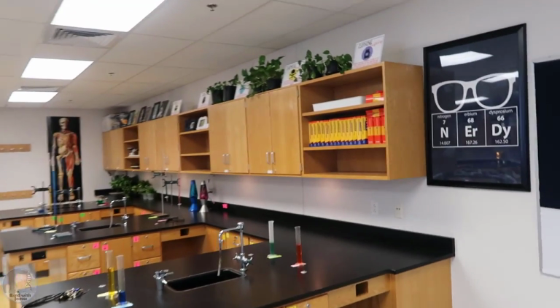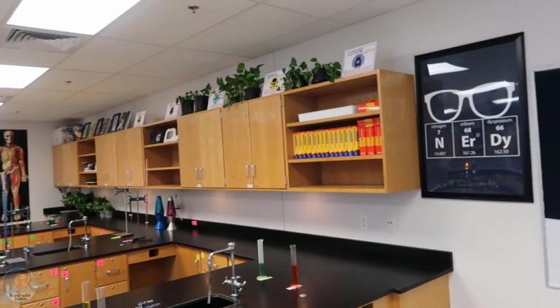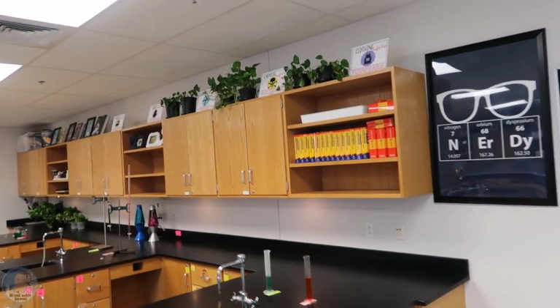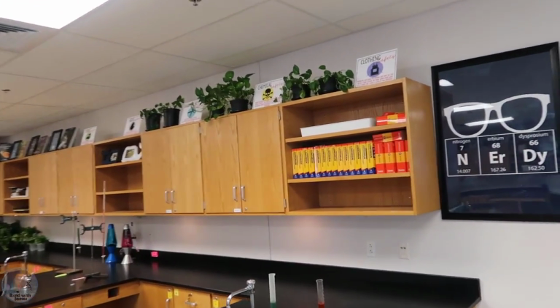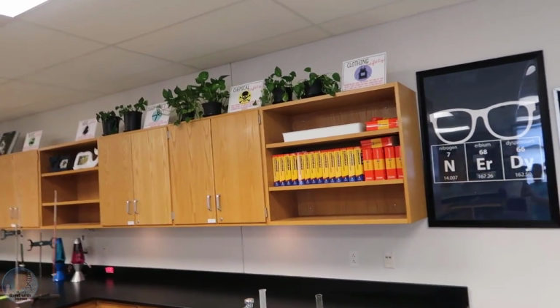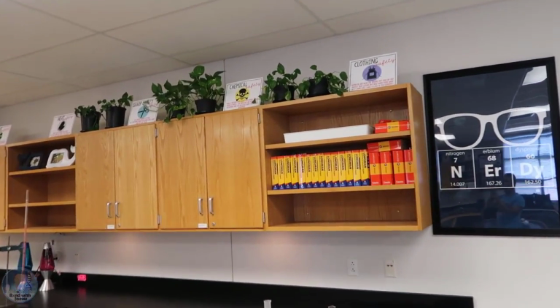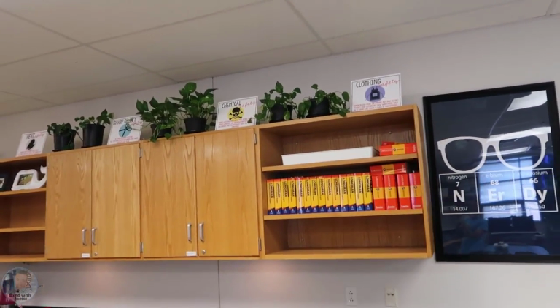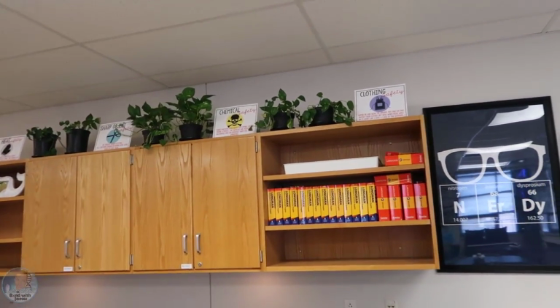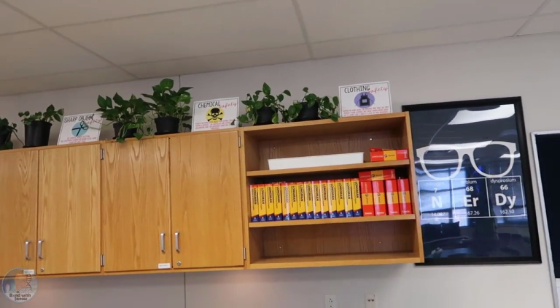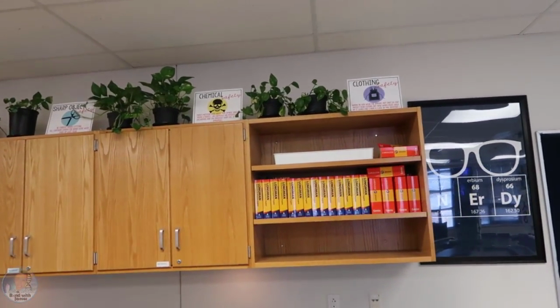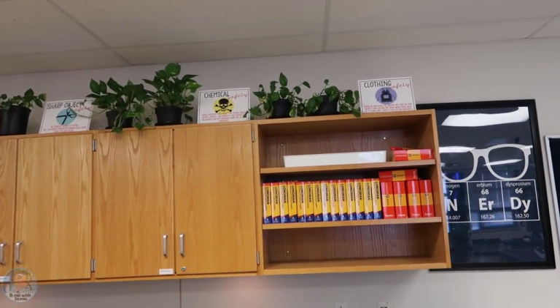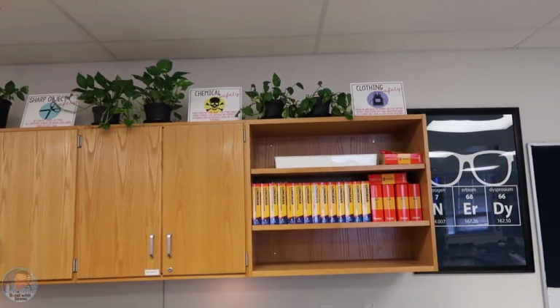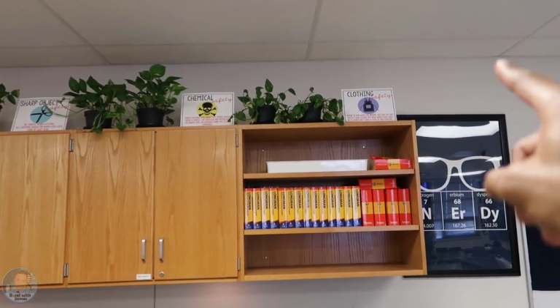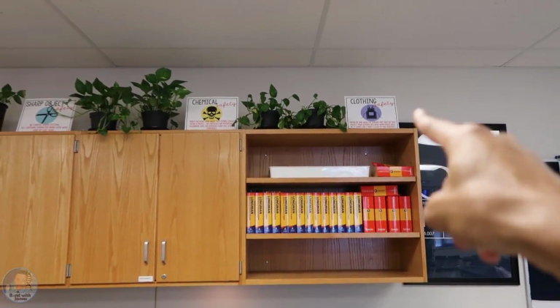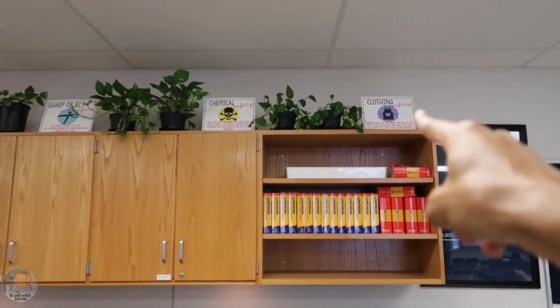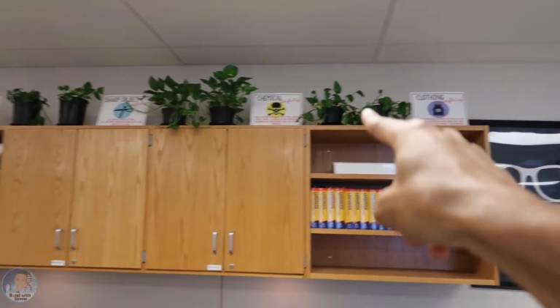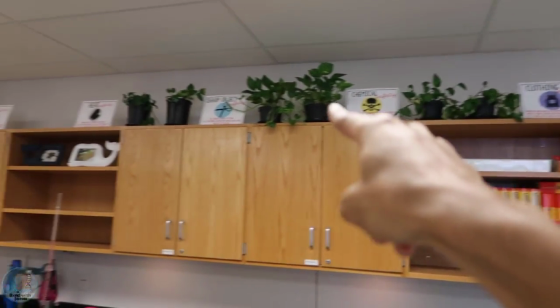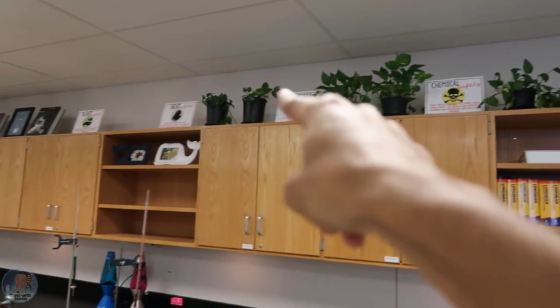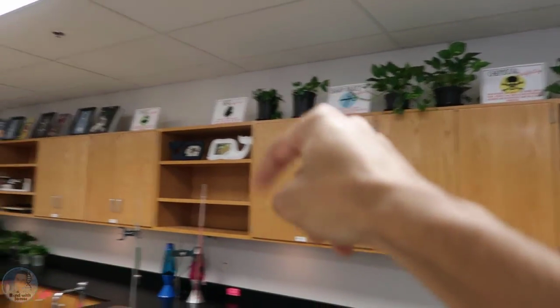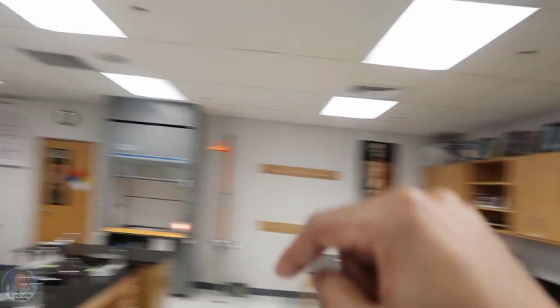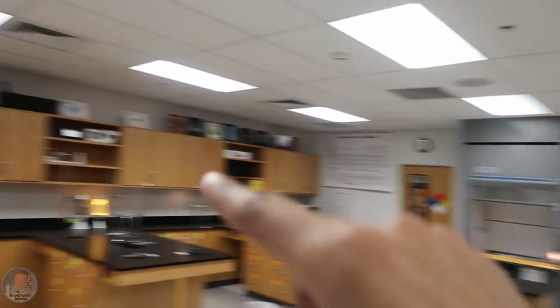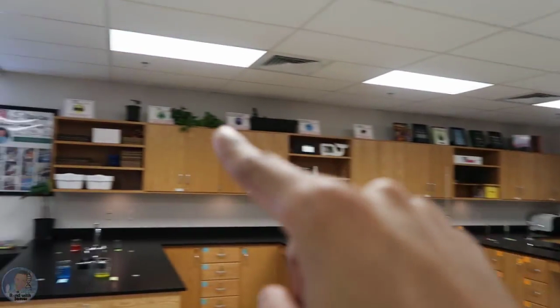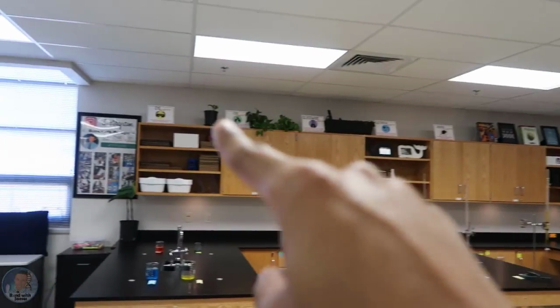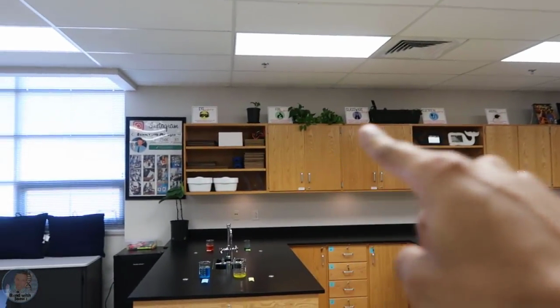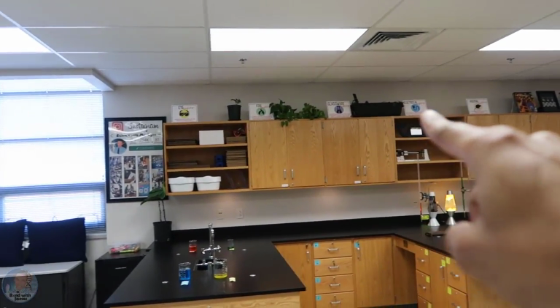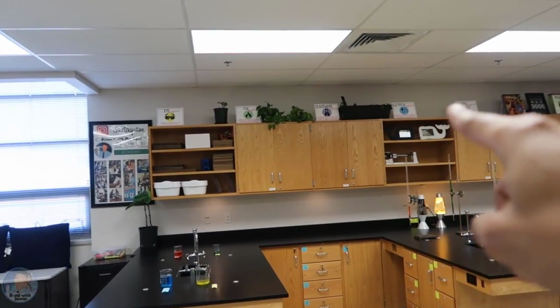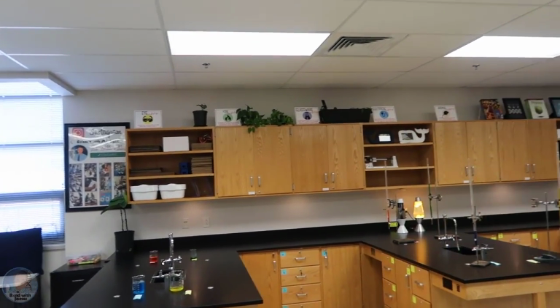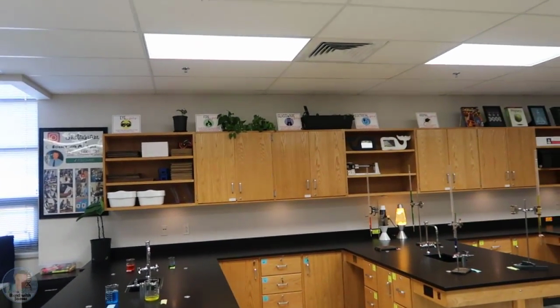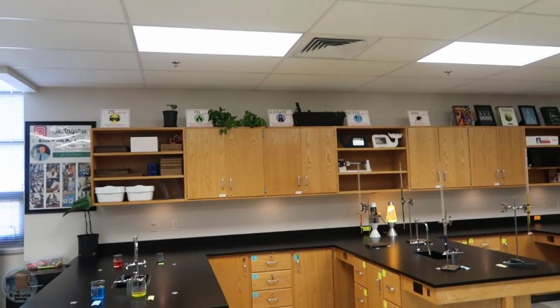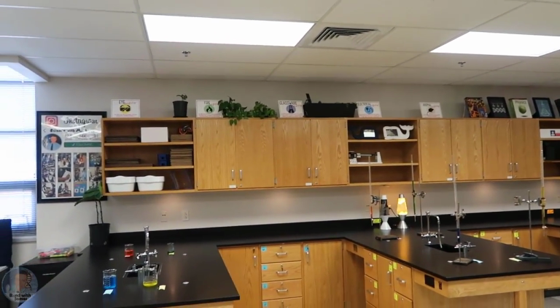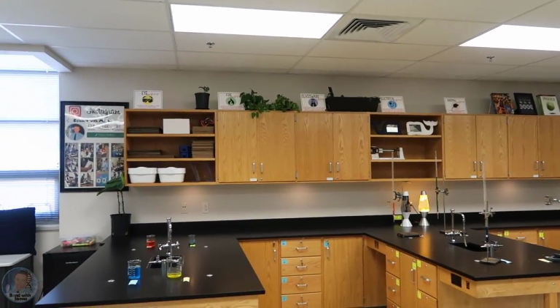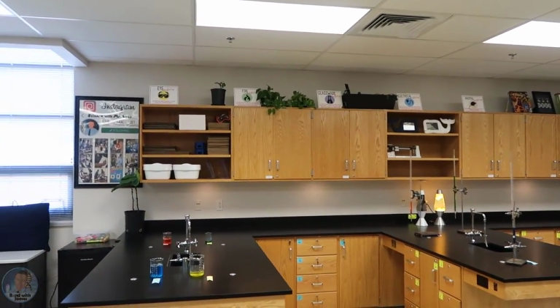I have 10 snarky science safety rules created by Nitty Gritty Science — five up here and five over there. I'll place the link to her store down below. They are free.